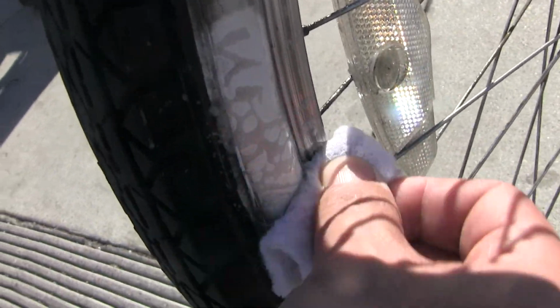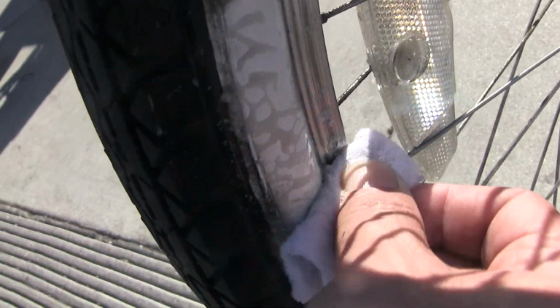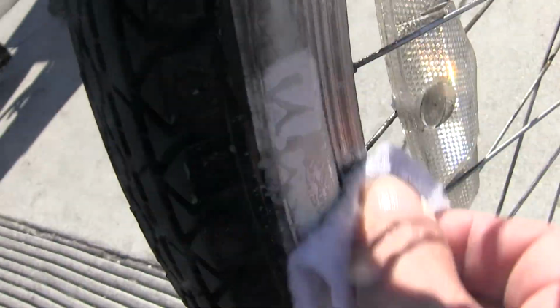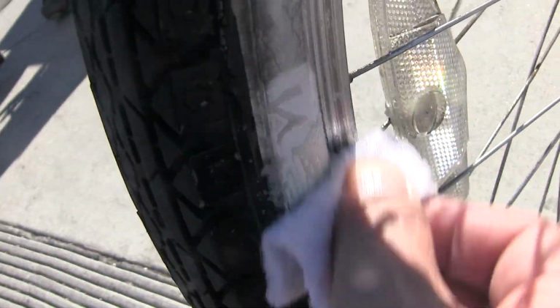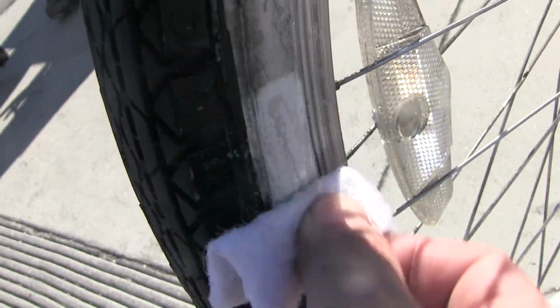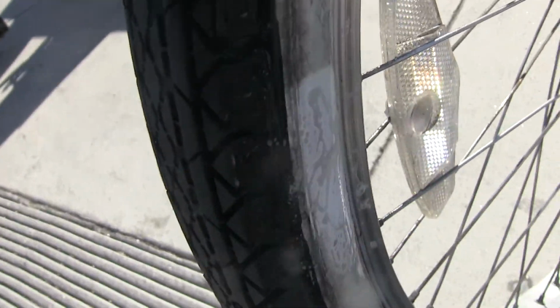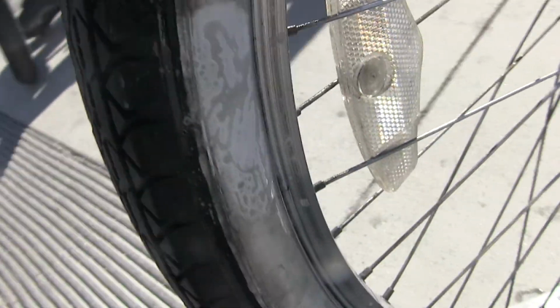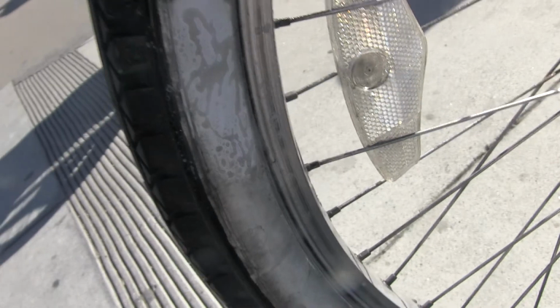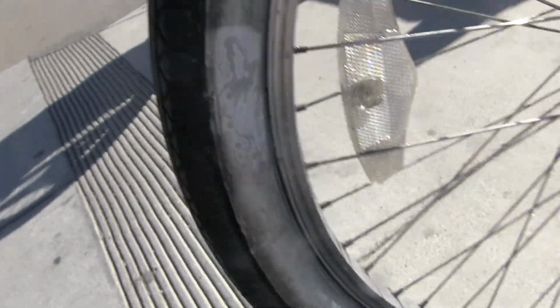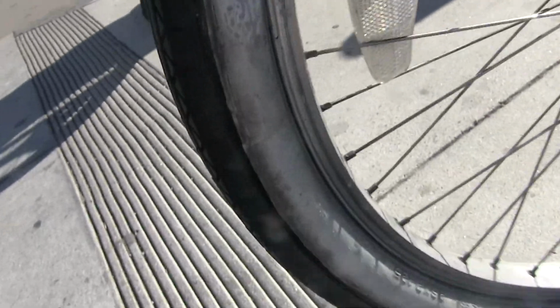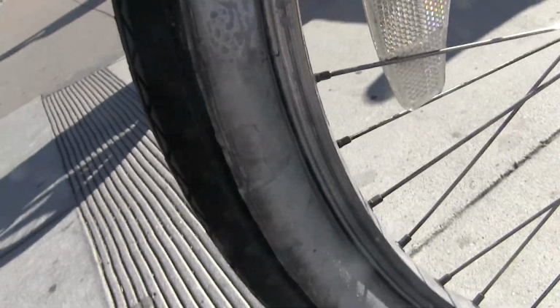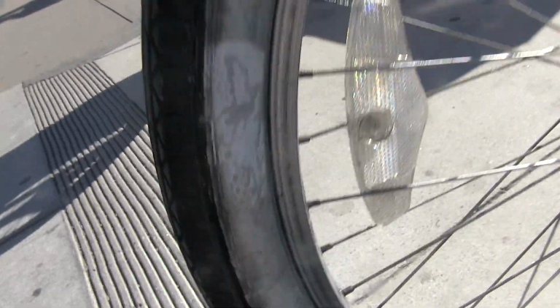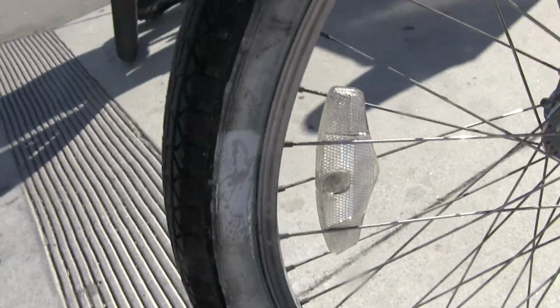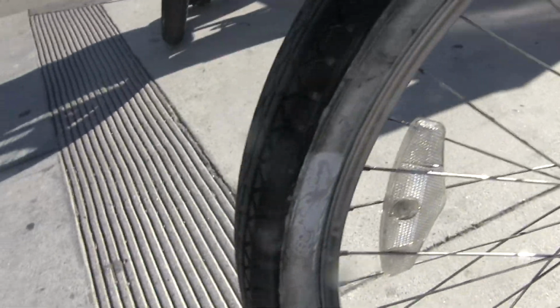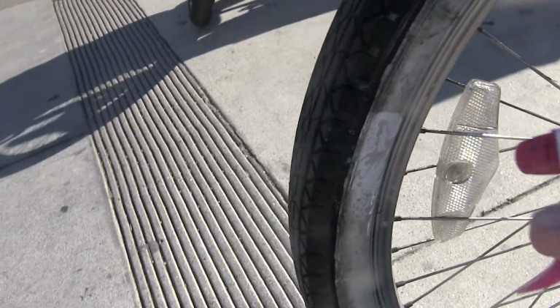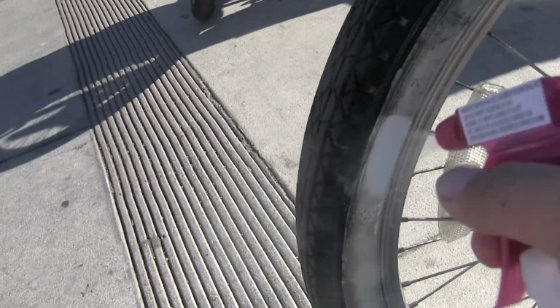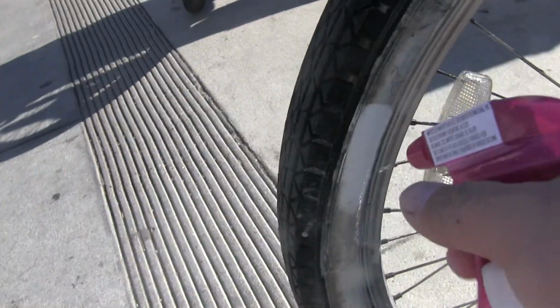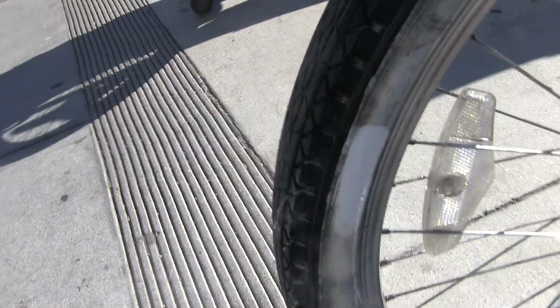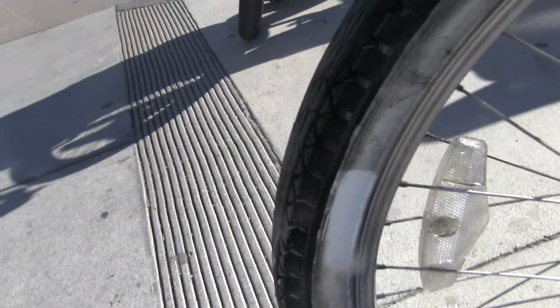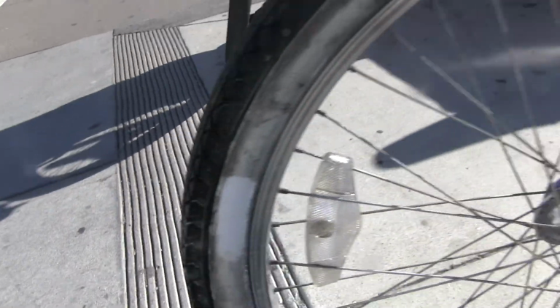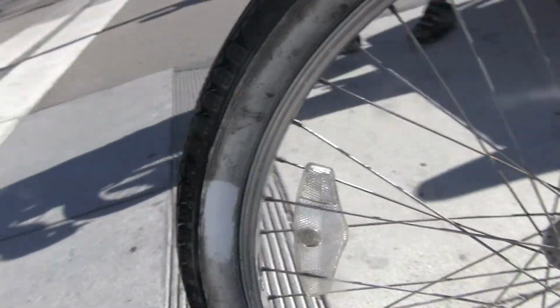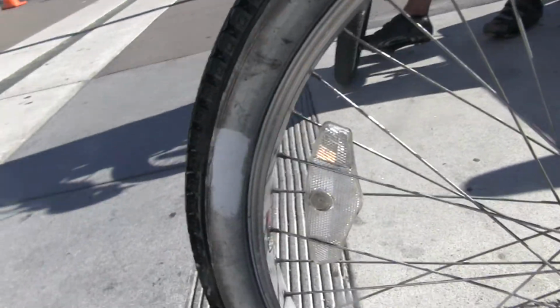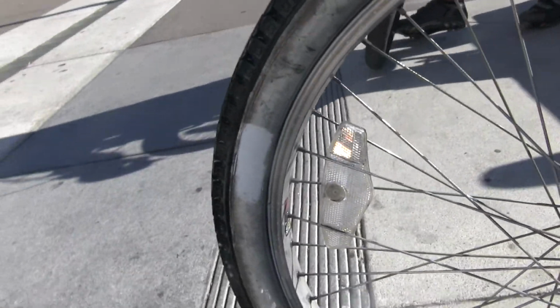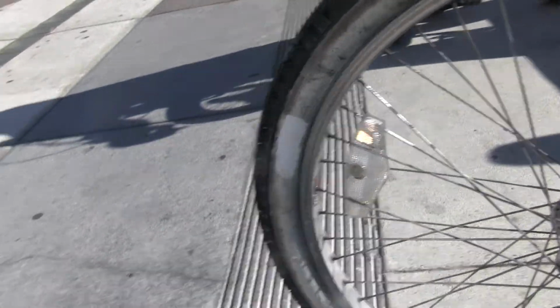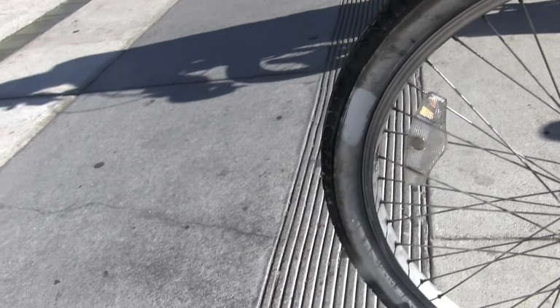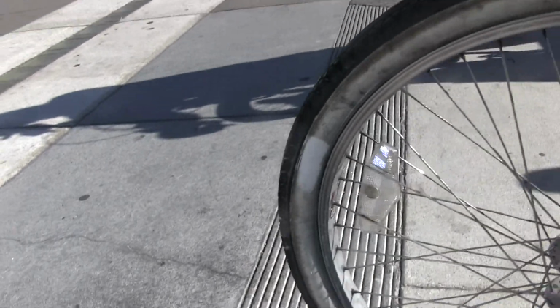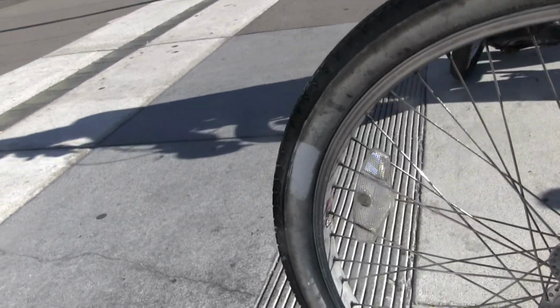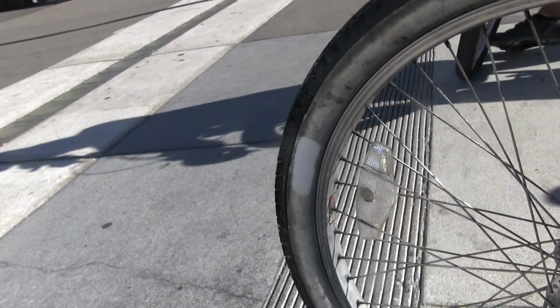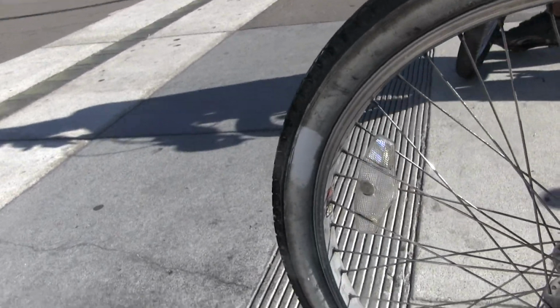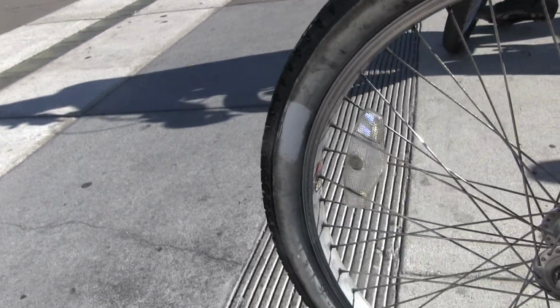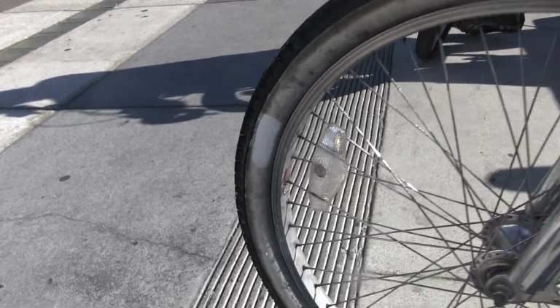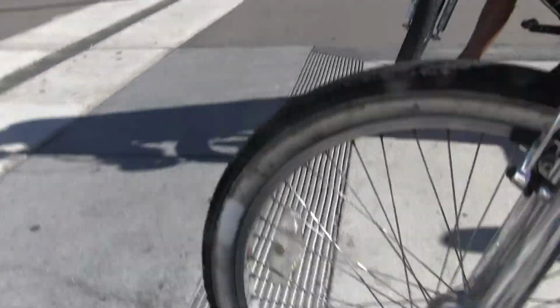And of course, this is for scuff marks and stuff. But you just rinse it off, and those are the results you get. How do you like that? Oh, nice. Yeah.